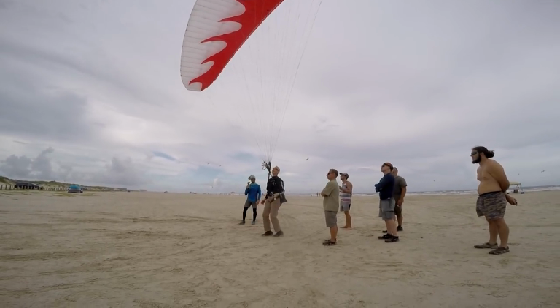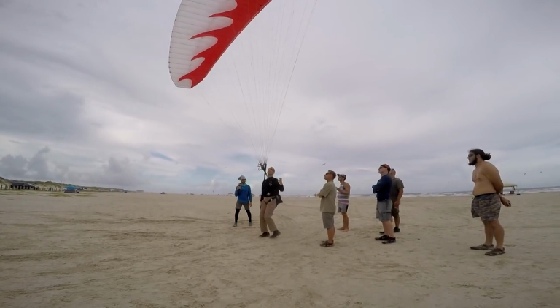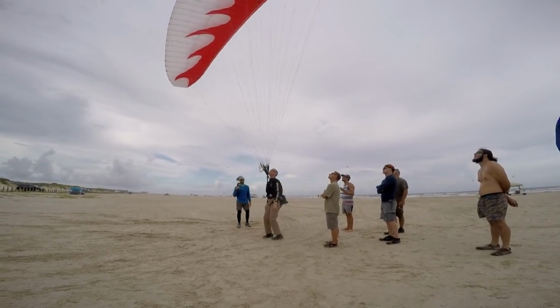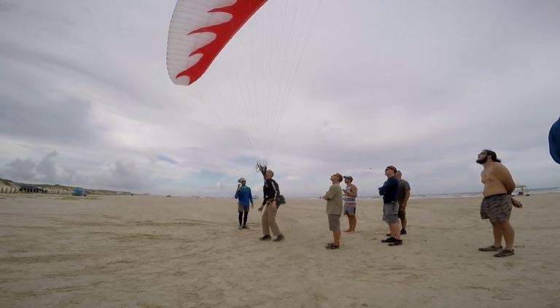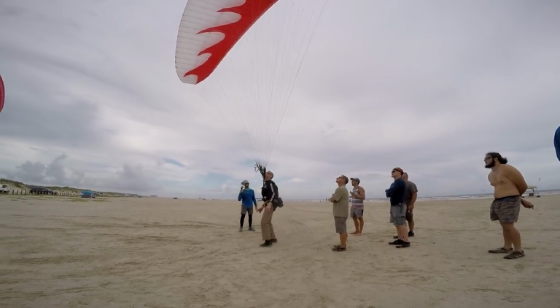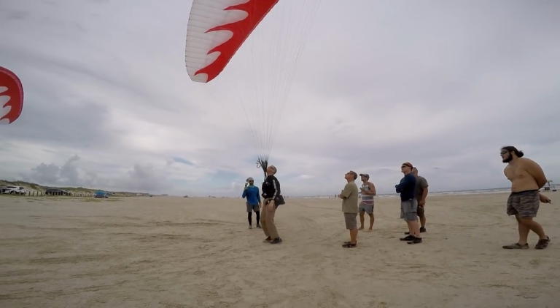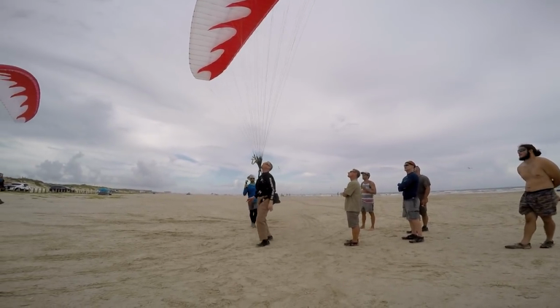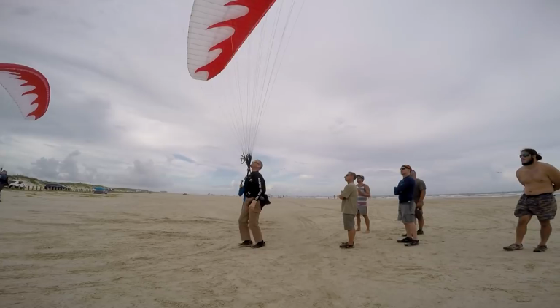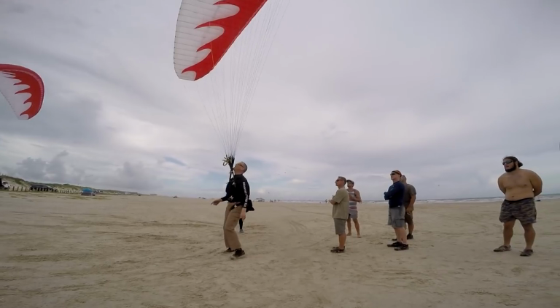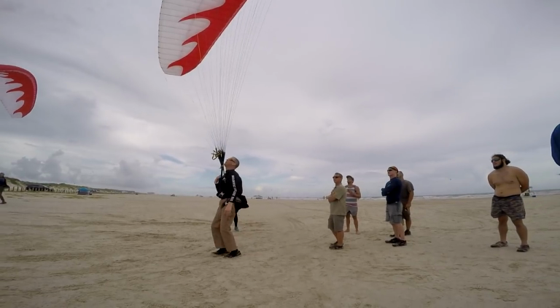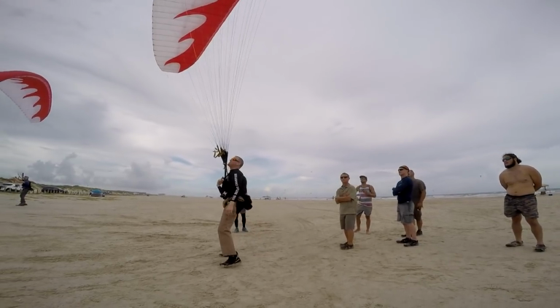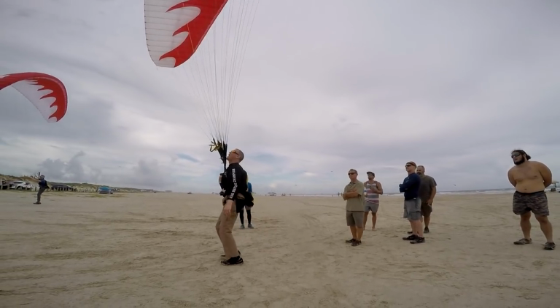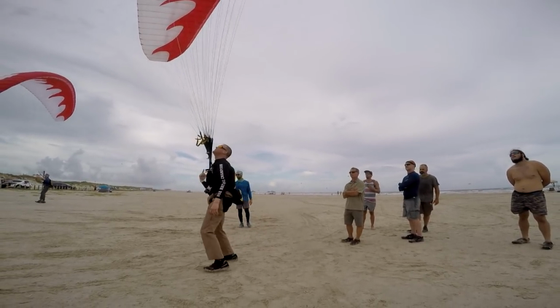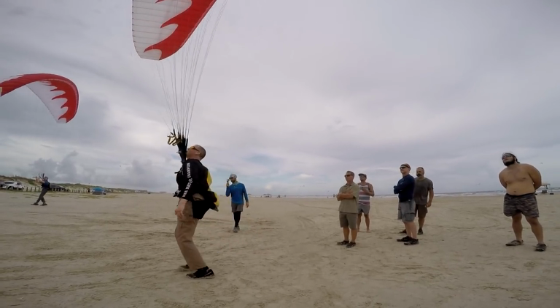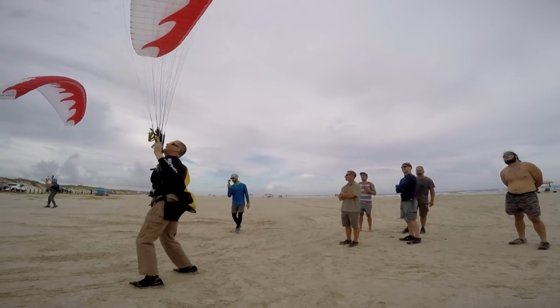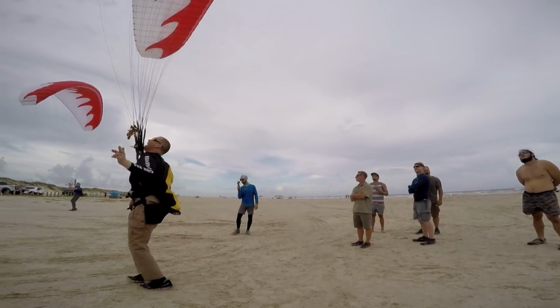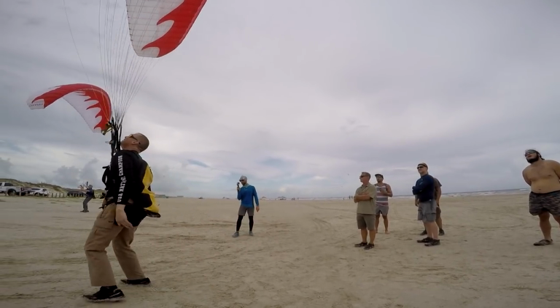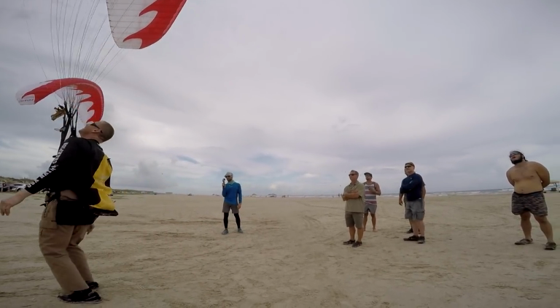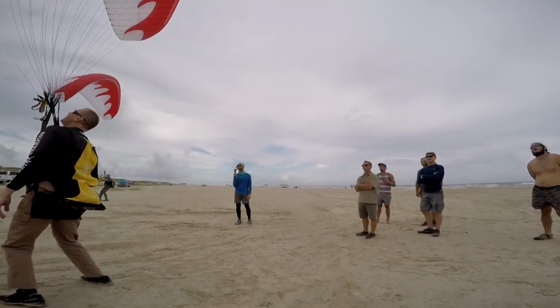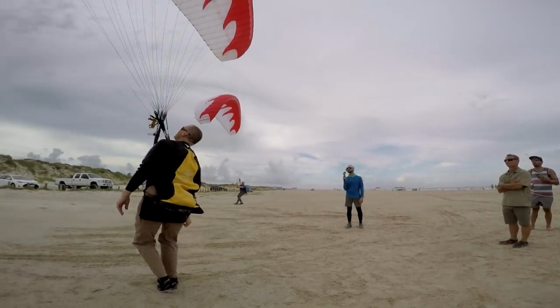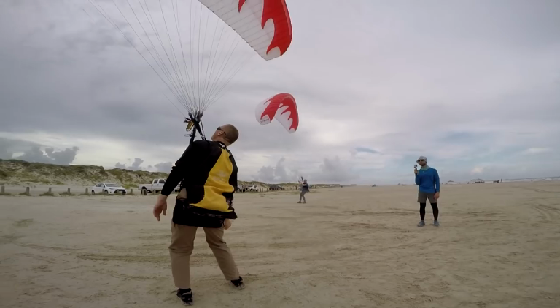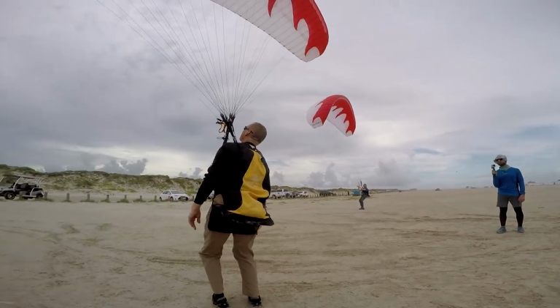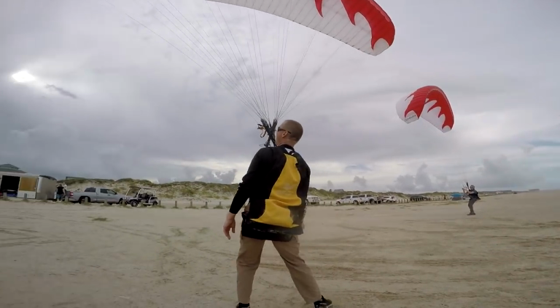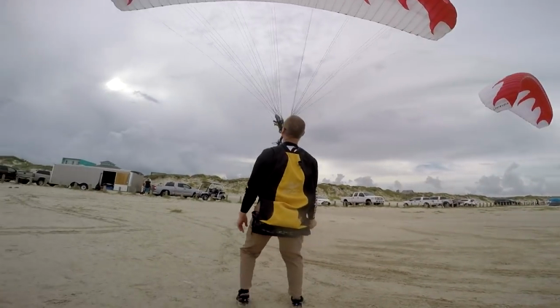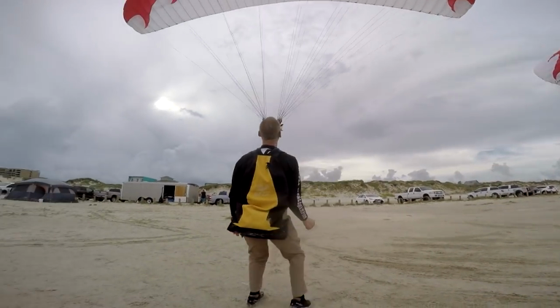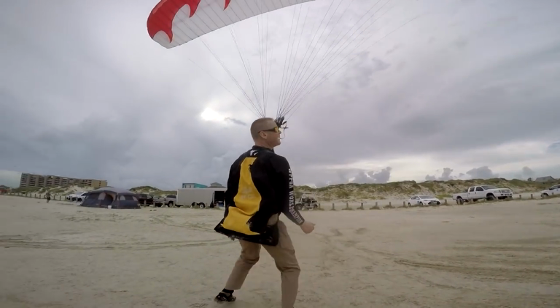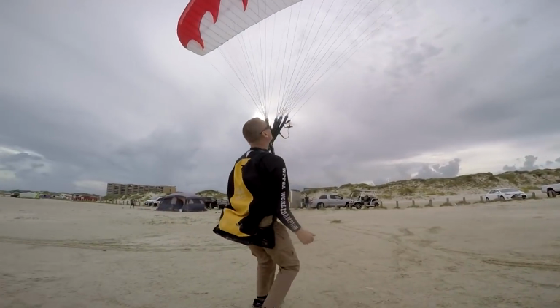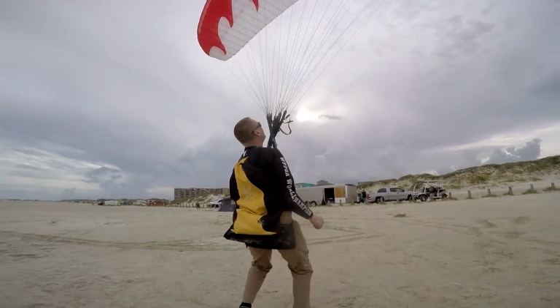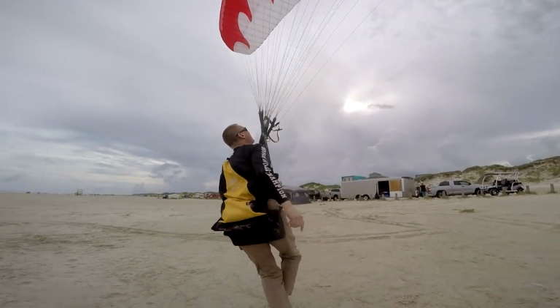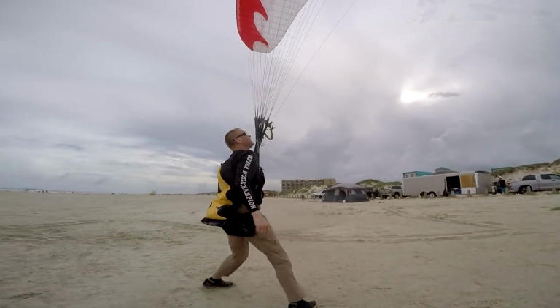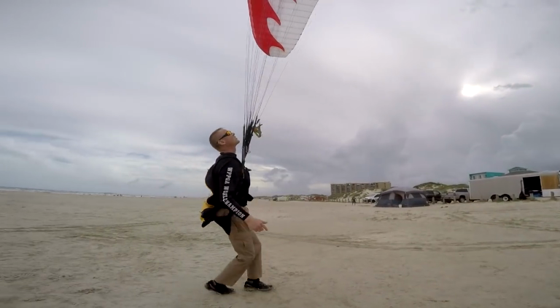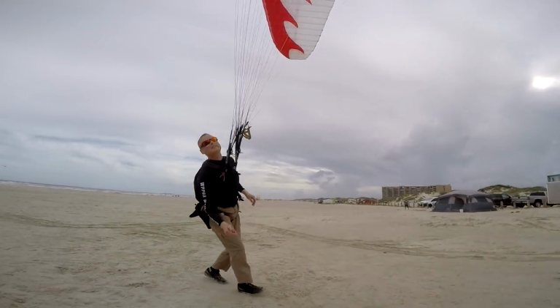So now let's fly a circle around everybody. I walk downwind, I'm gonna weight shift right to drop the glider left, weight shift right, fly over here, weight shift left to correct it.